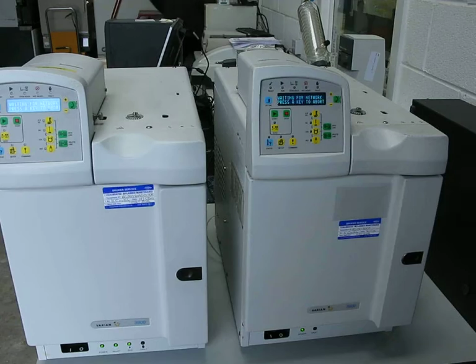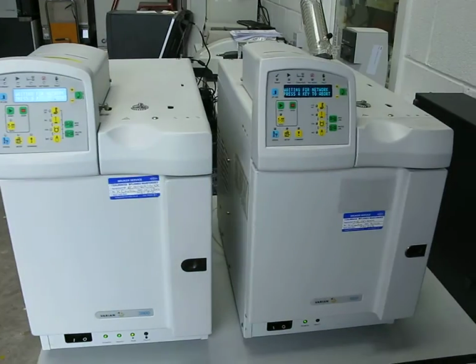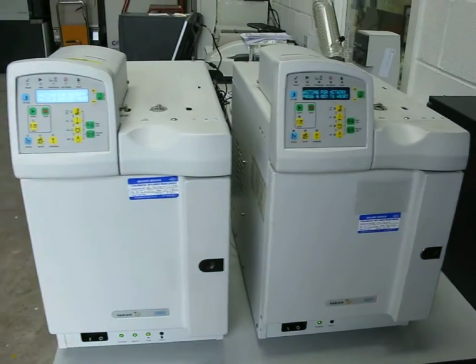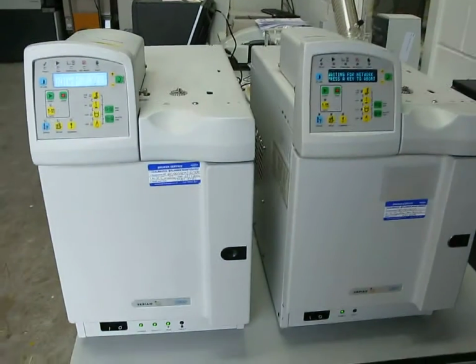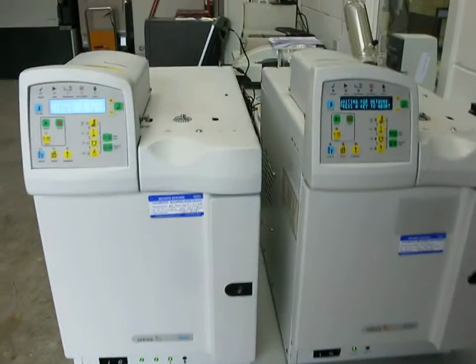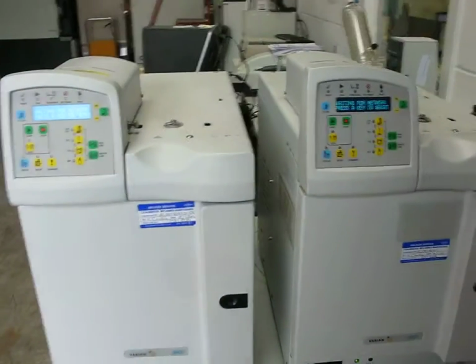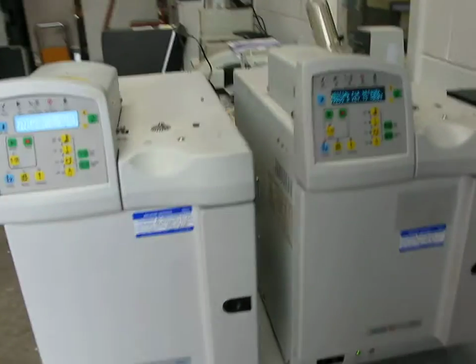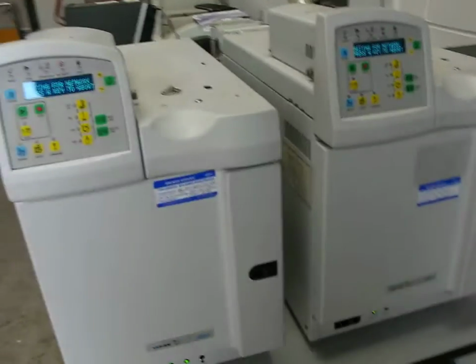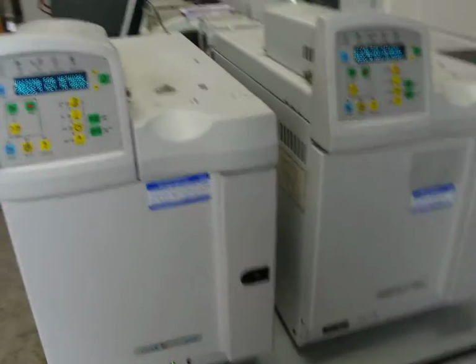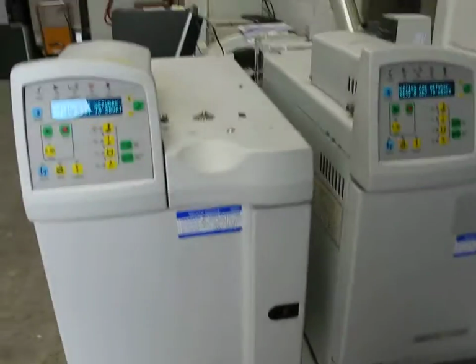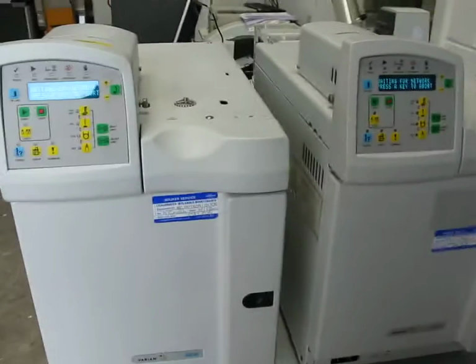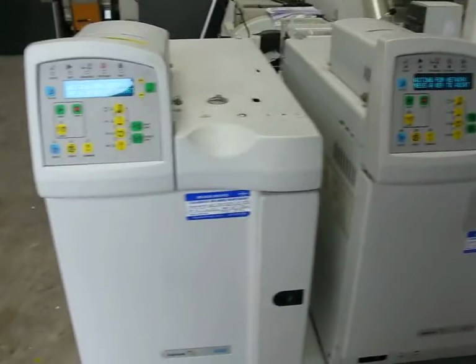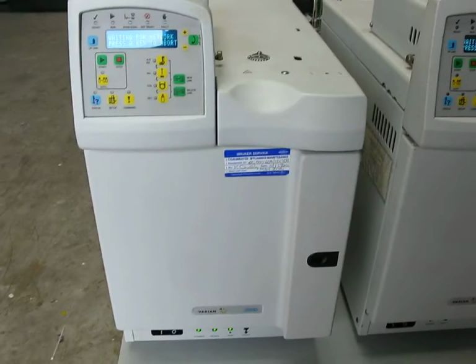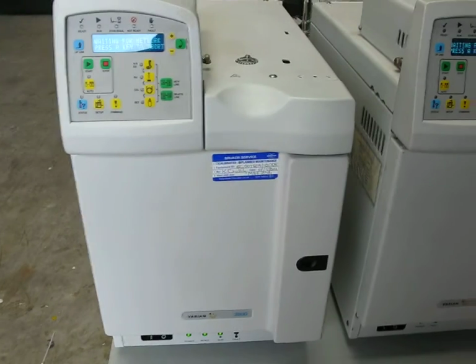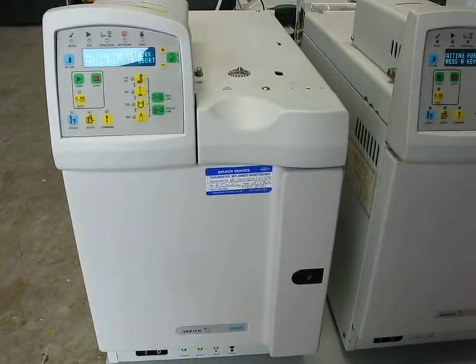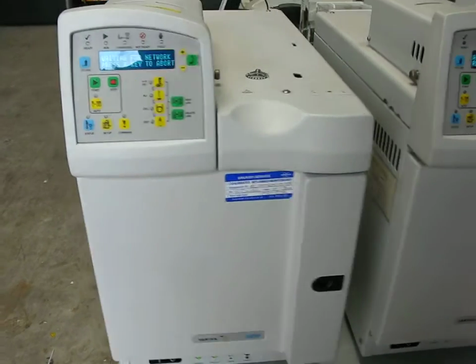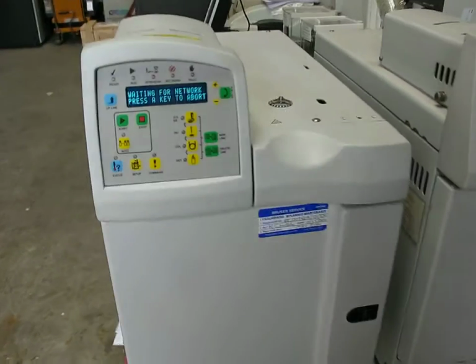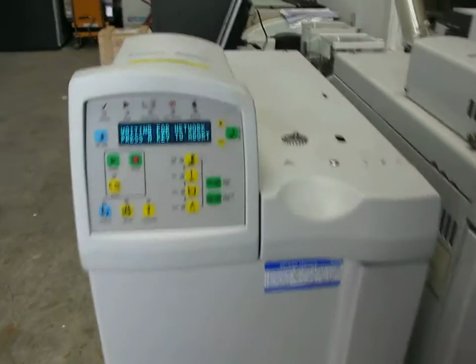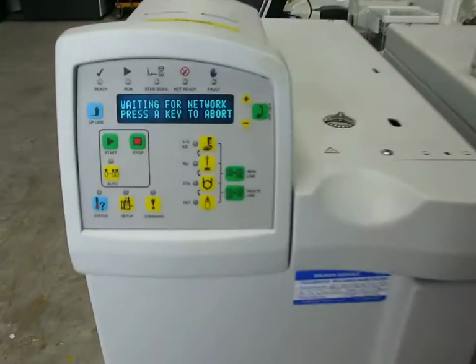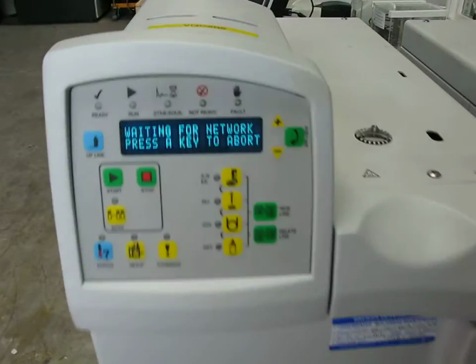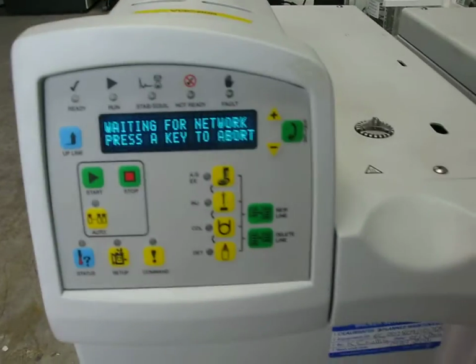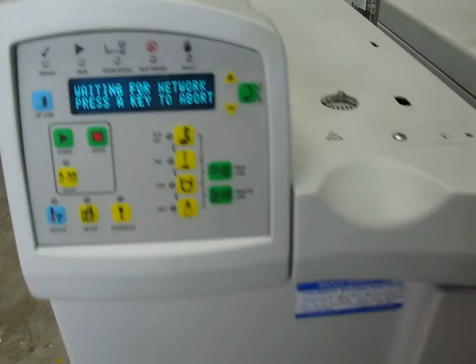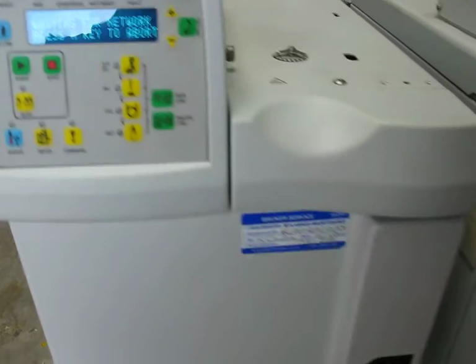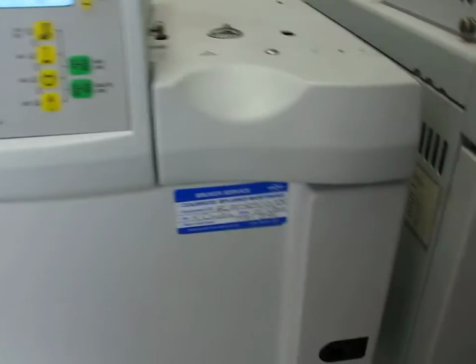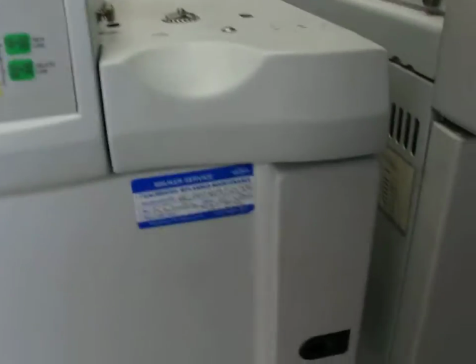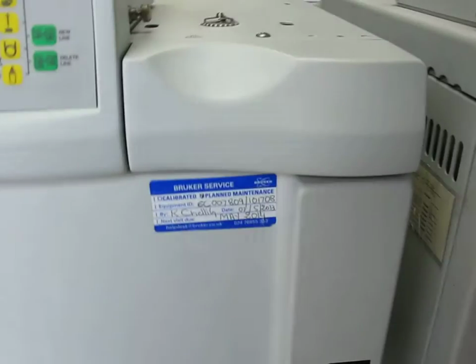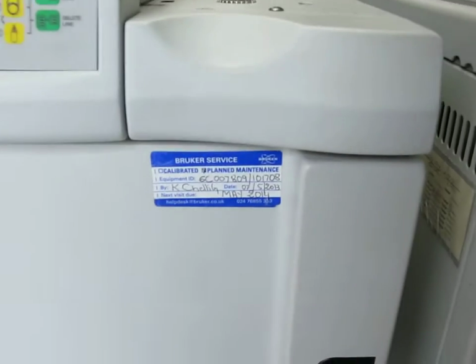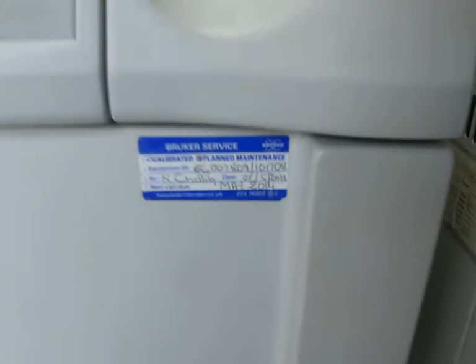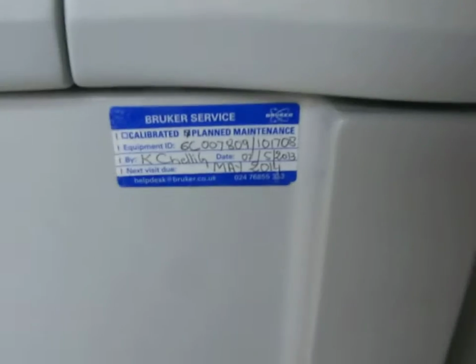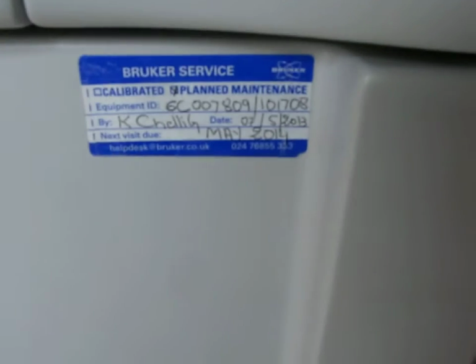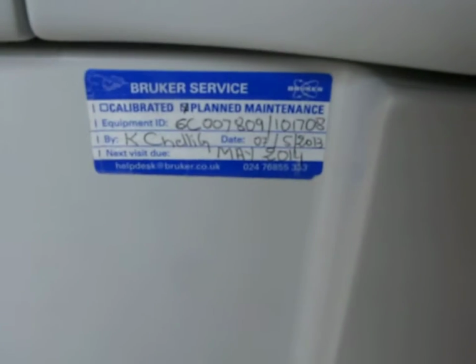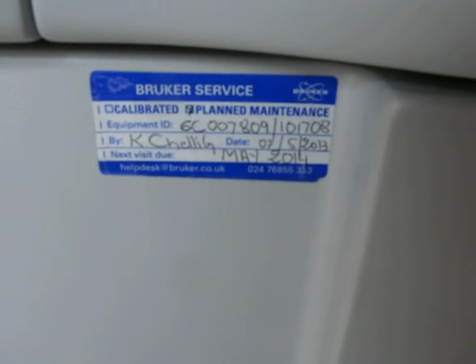This is Nick Edmund of Richmond Scientific. These are two Varian 3900 GCs. You can see the condition is really very good on them. You can see that the next service visit is due in May 2014.